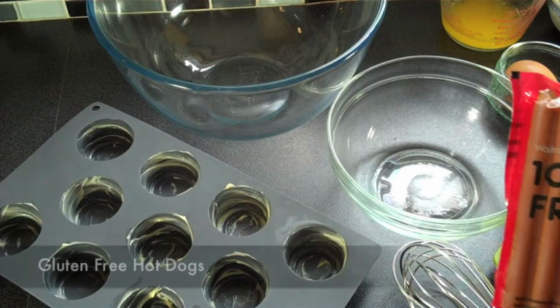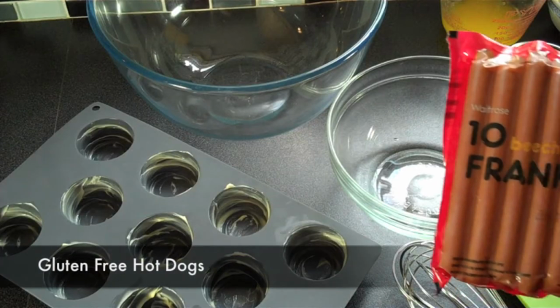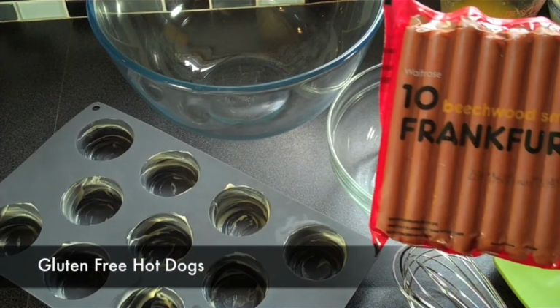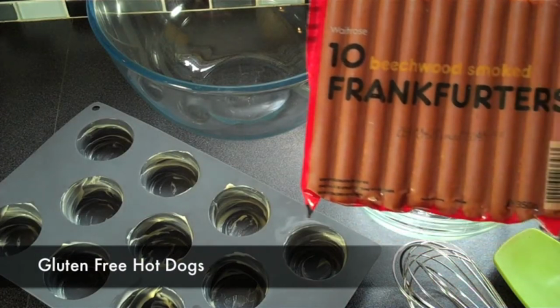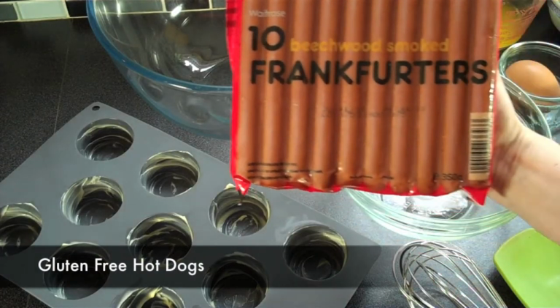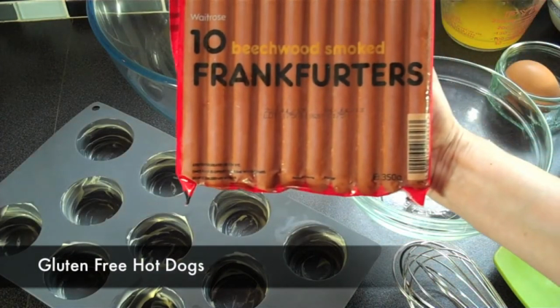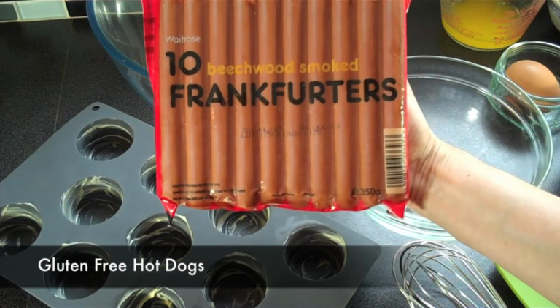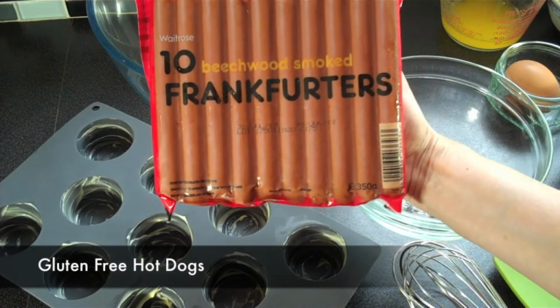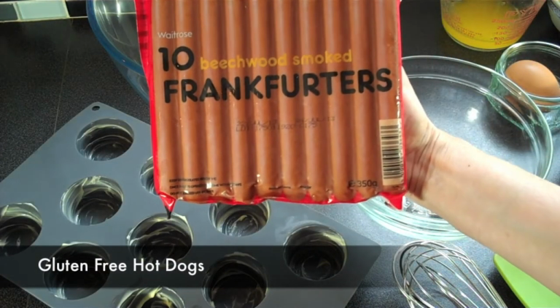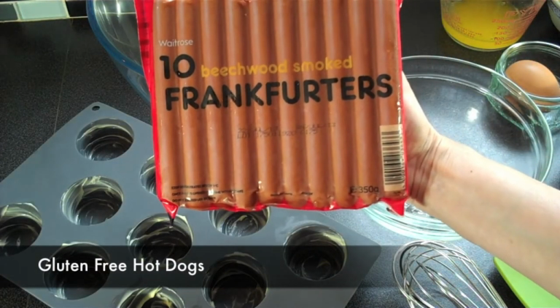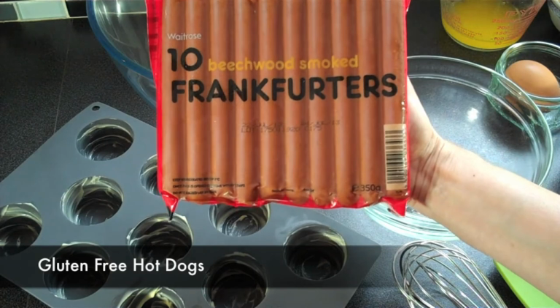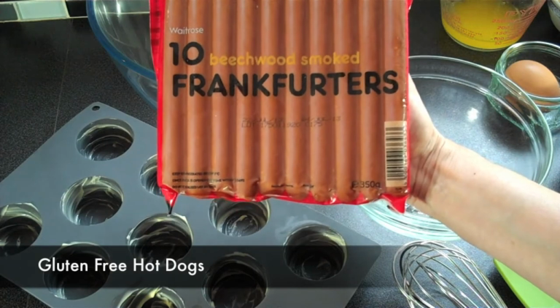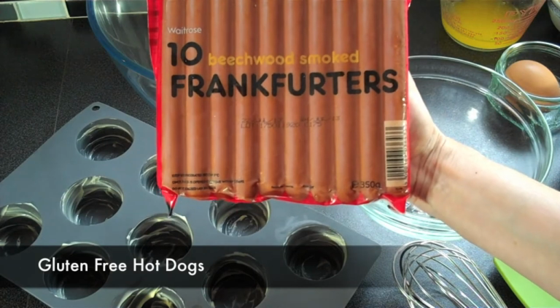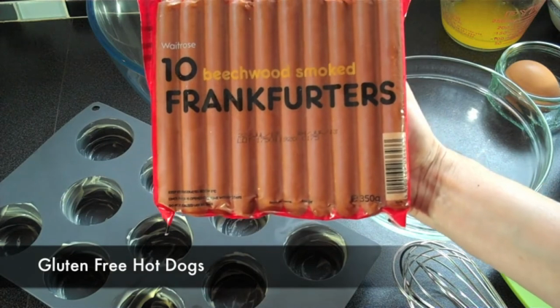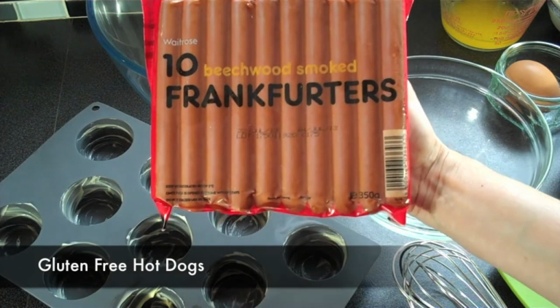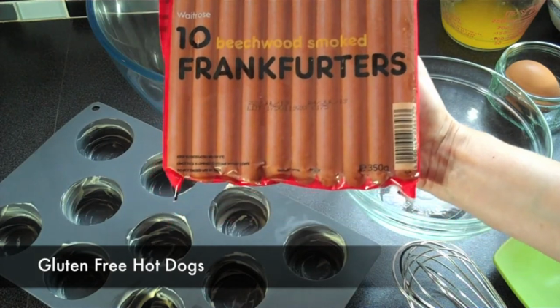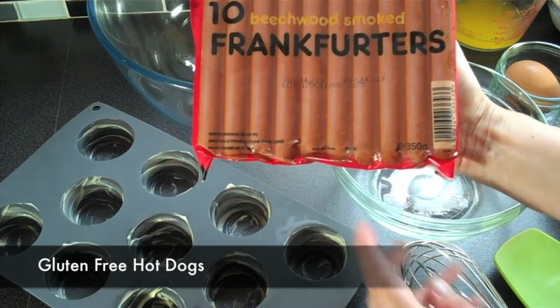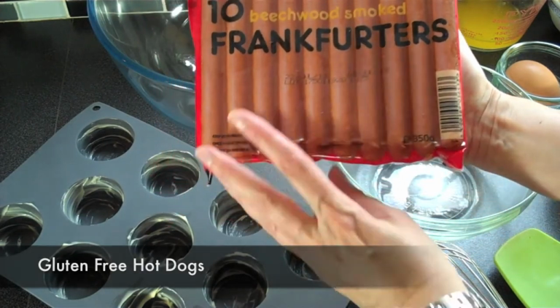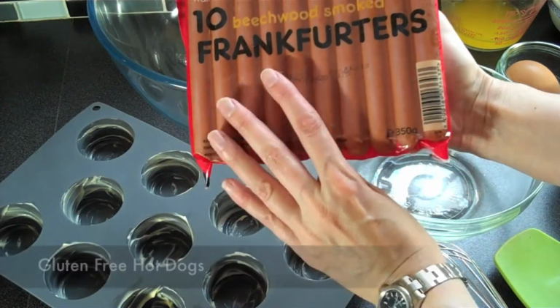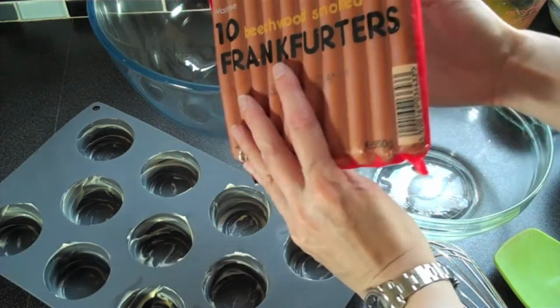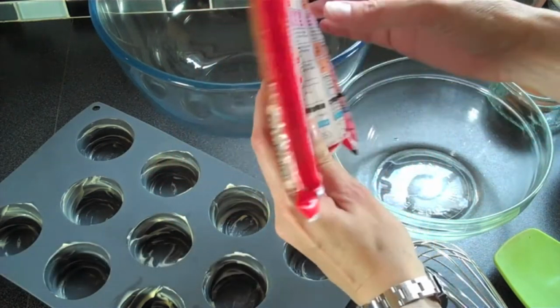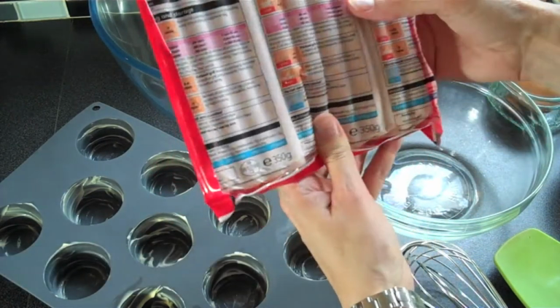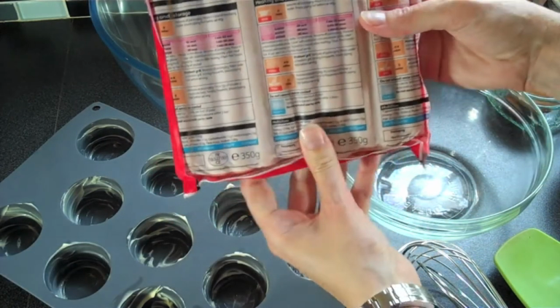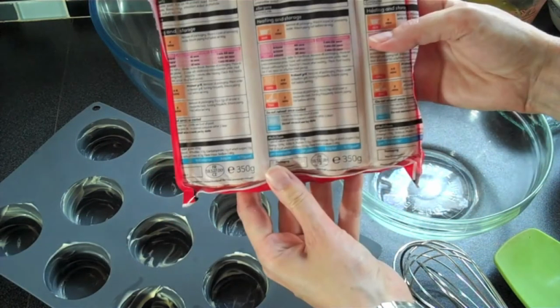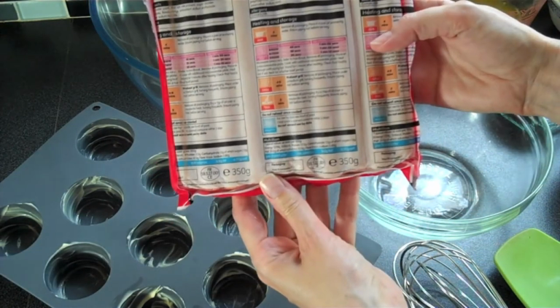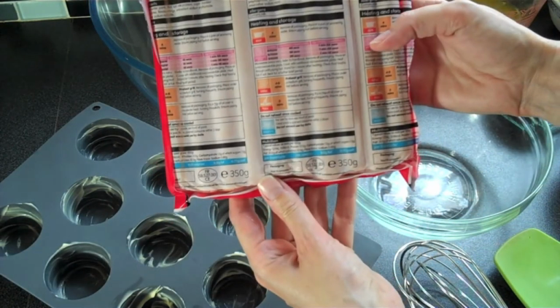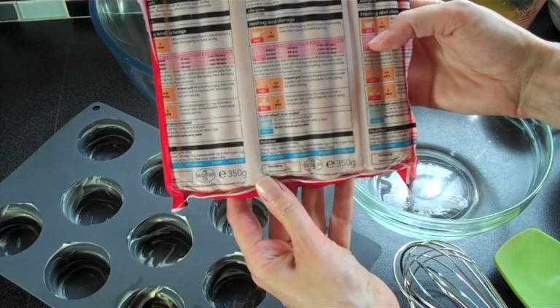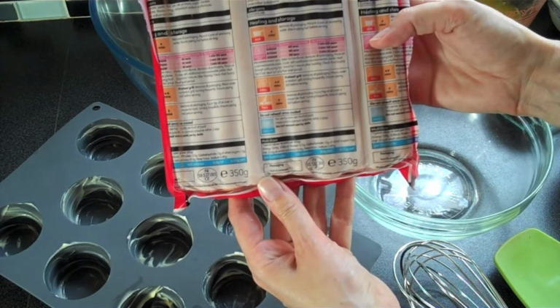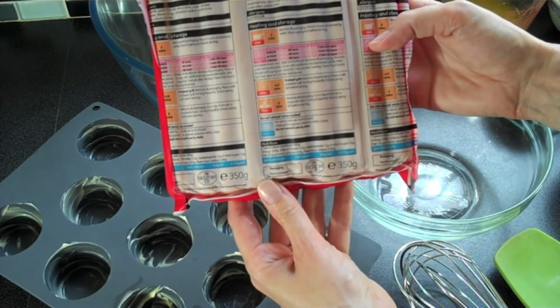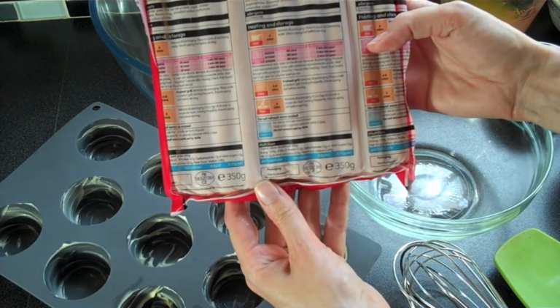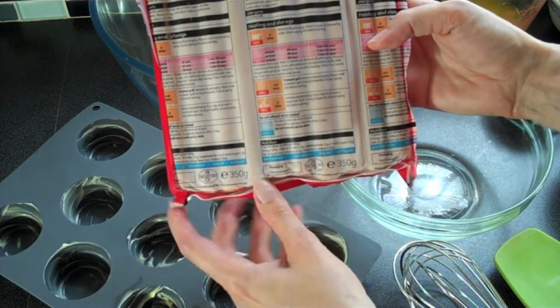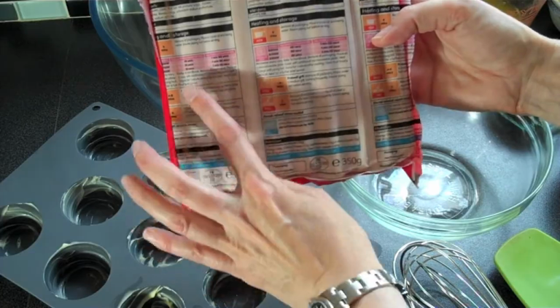Before you get started, you need to find some gluten-free hot dogs. I found these at my local grocery store. It was actually quite easy — I couldn't believe they were gluten-free.